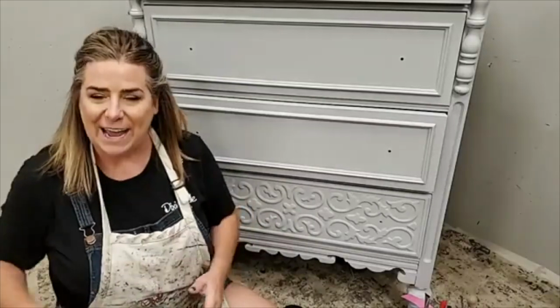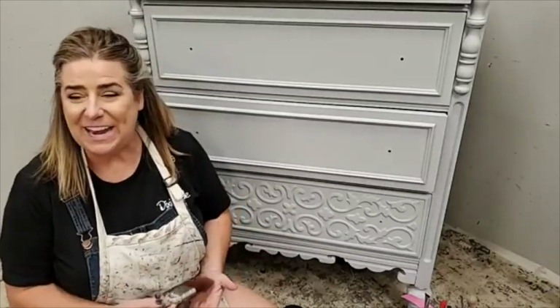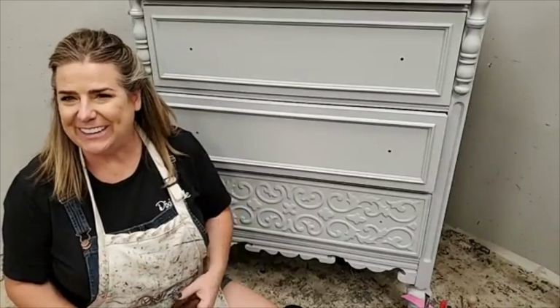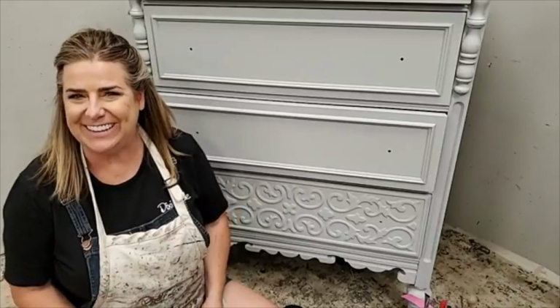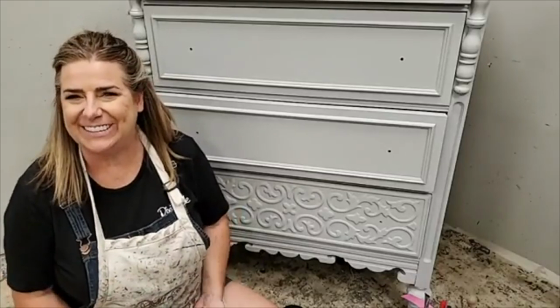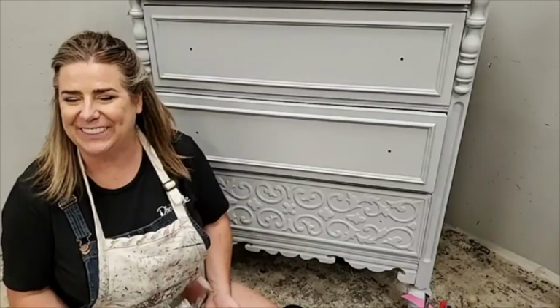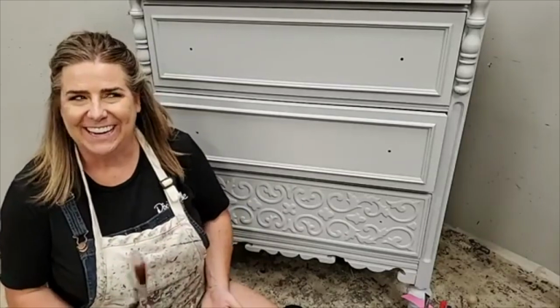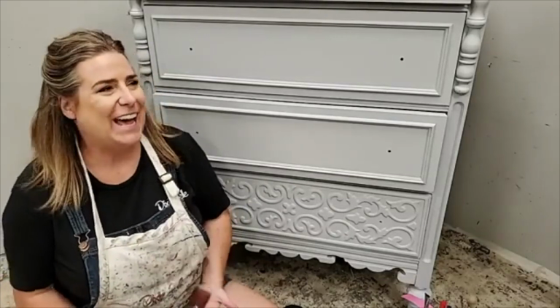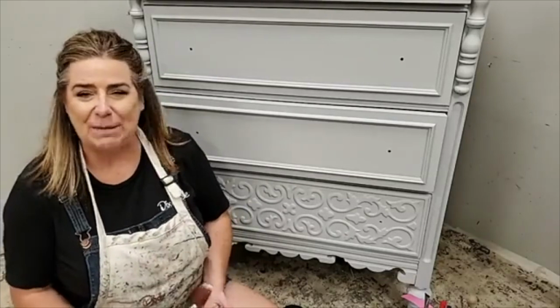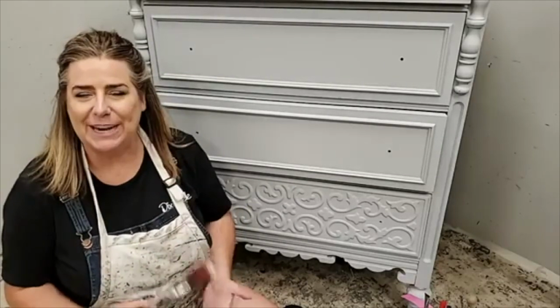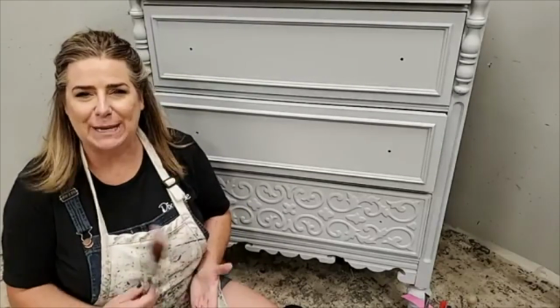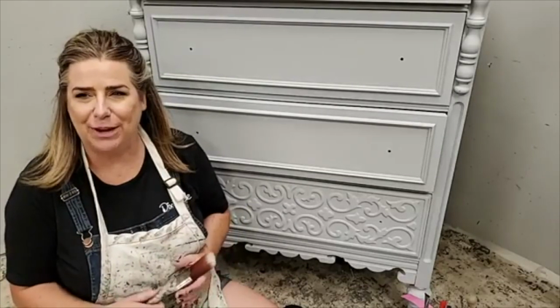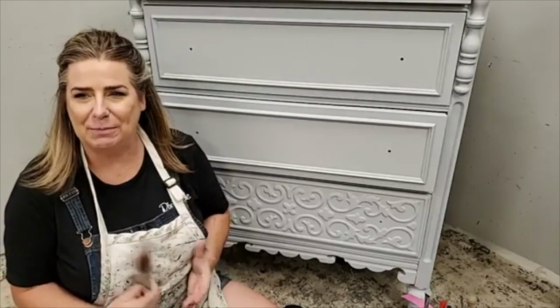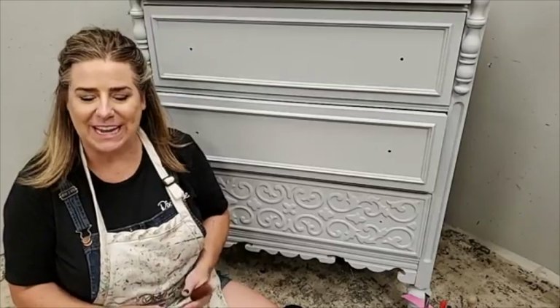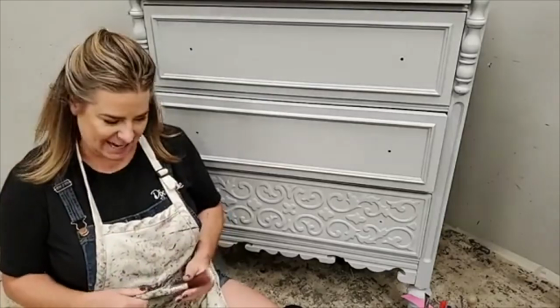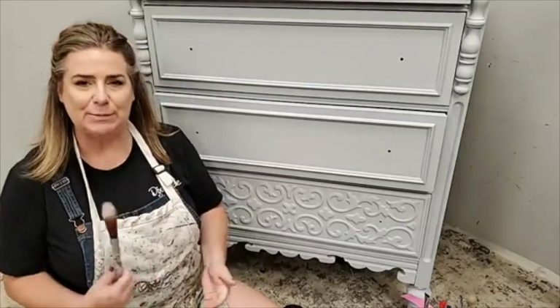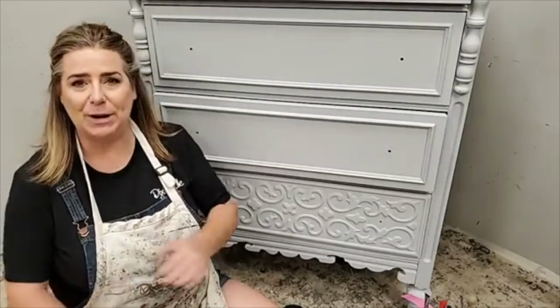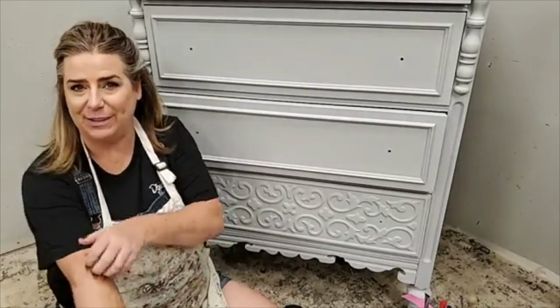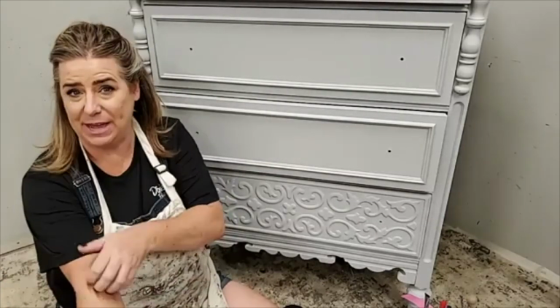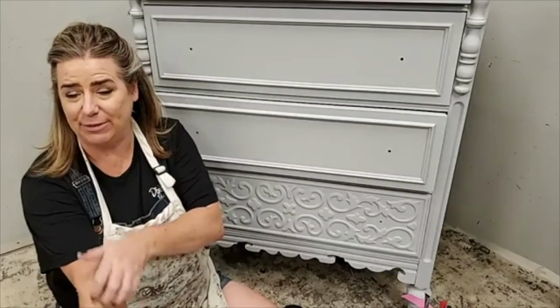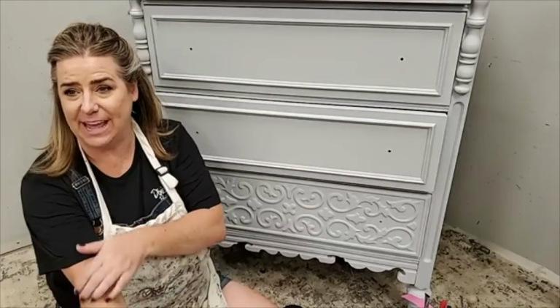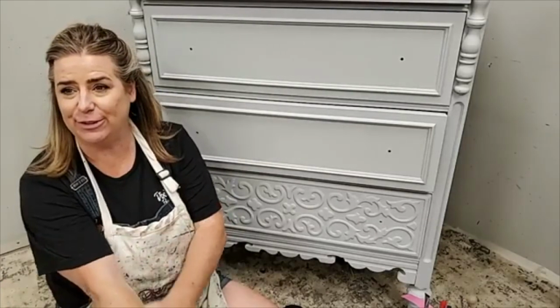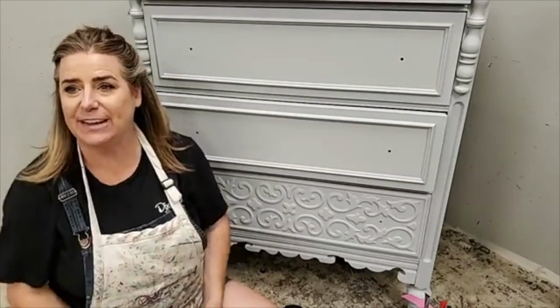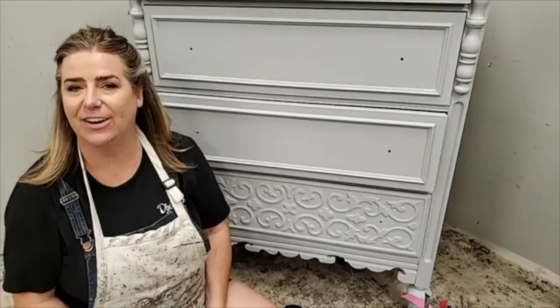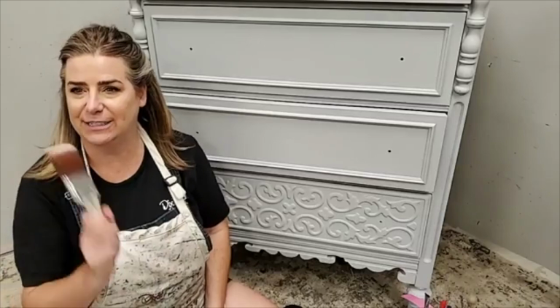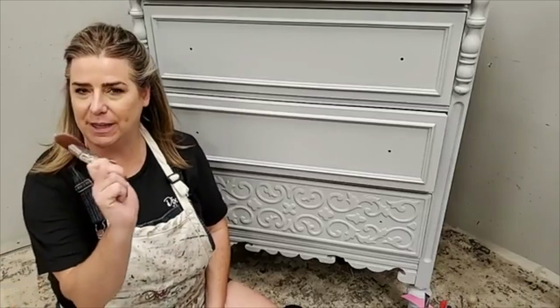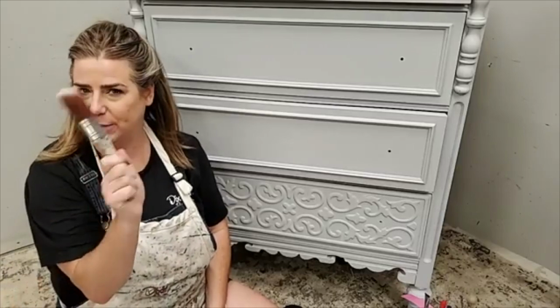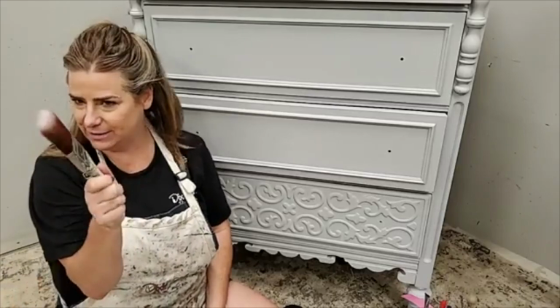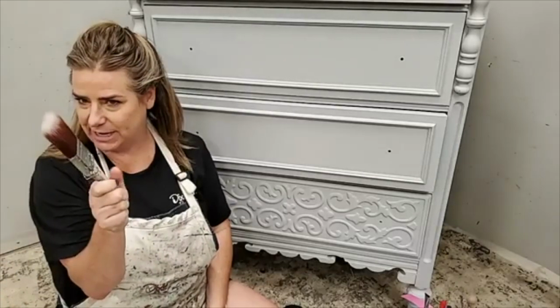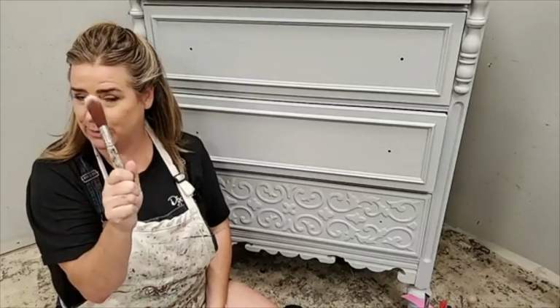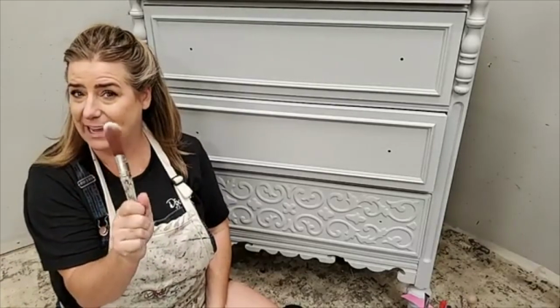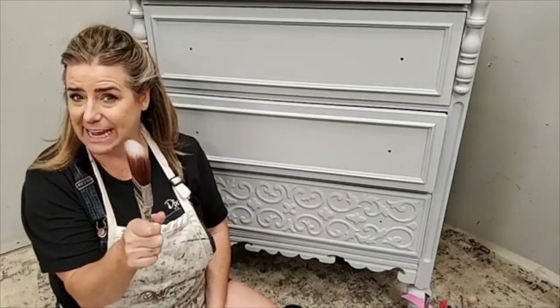Hi everyone, my name is Brandy. I am with Brushed by Brandy and I'm a Dixie Belle paint brand ambassador. I paint here live with you guys every Thursday evening on the Dixie Belle paint Facebook and Instagram pages, and we are live tonight.